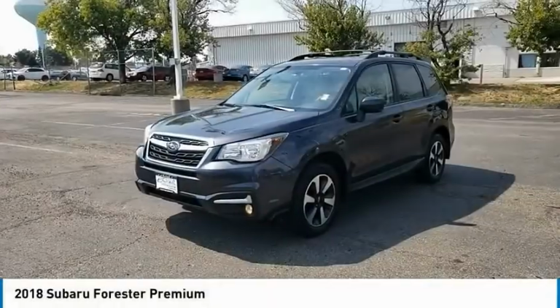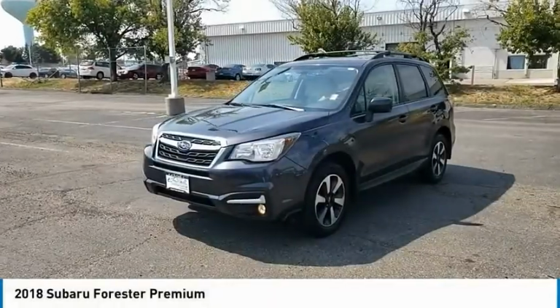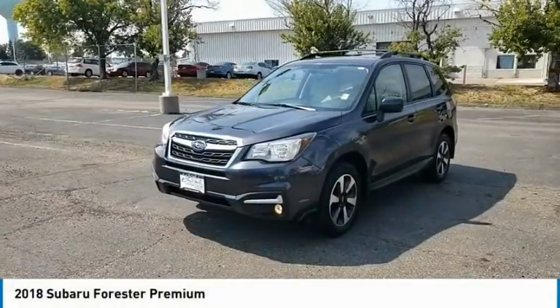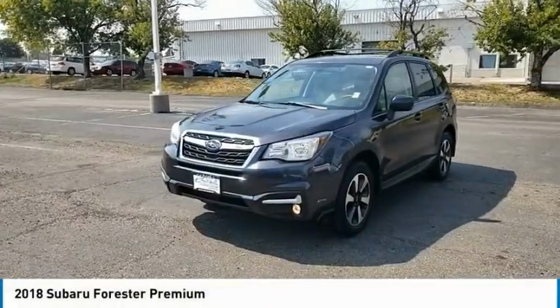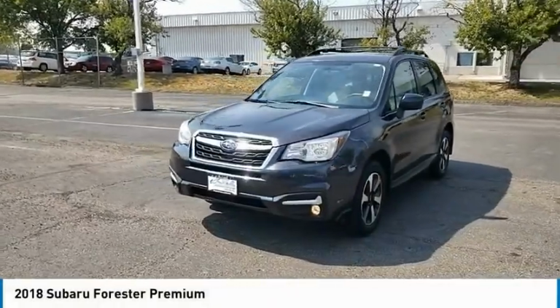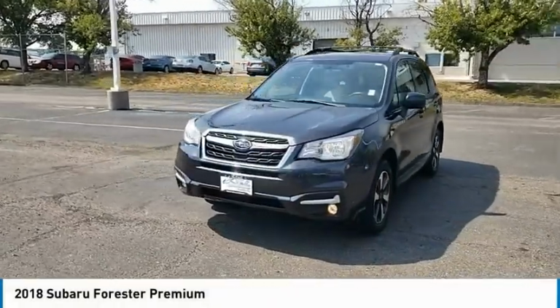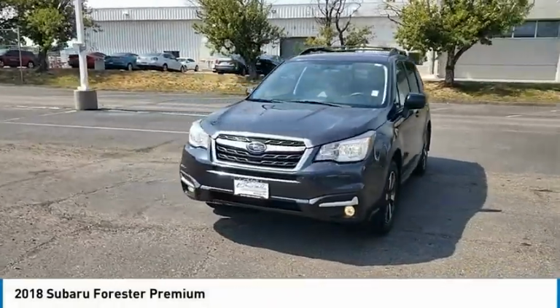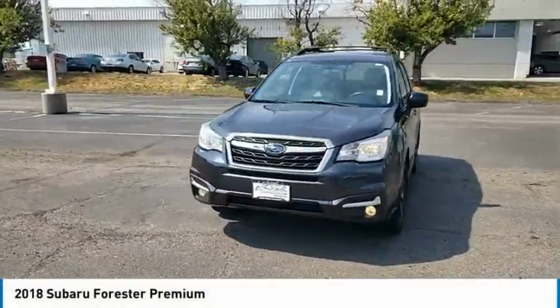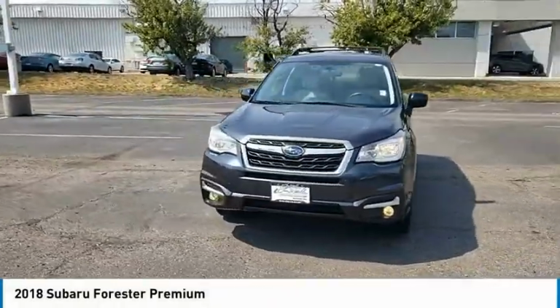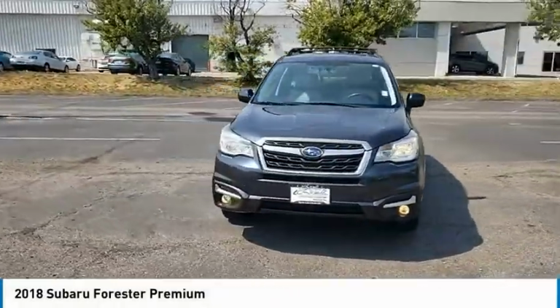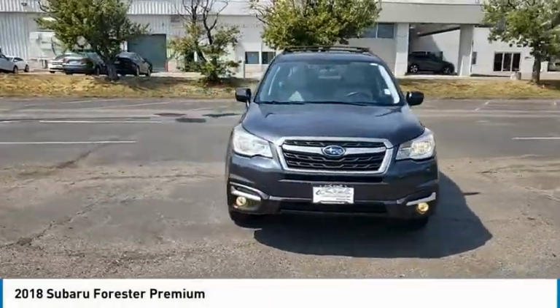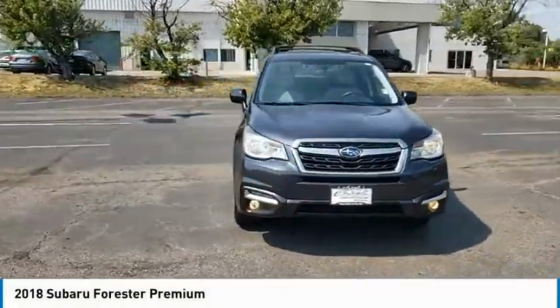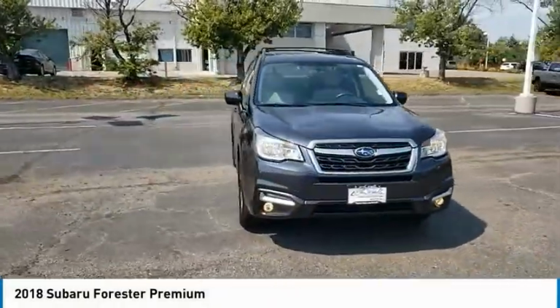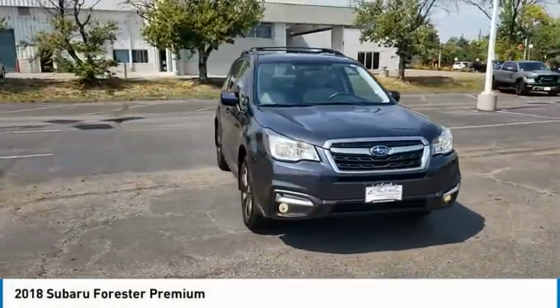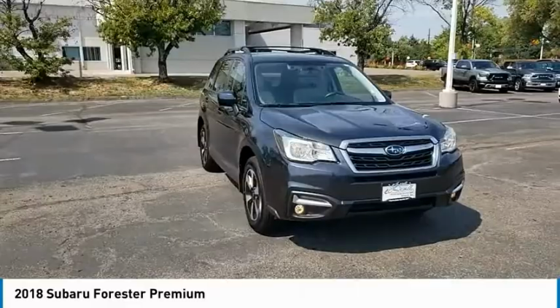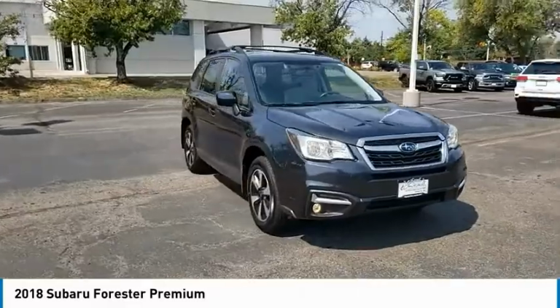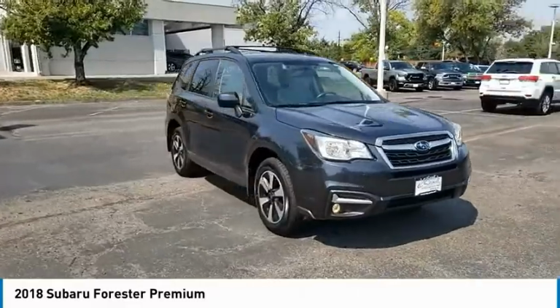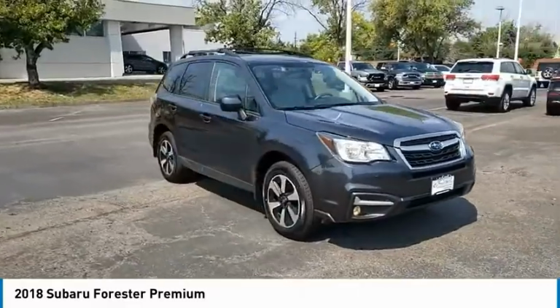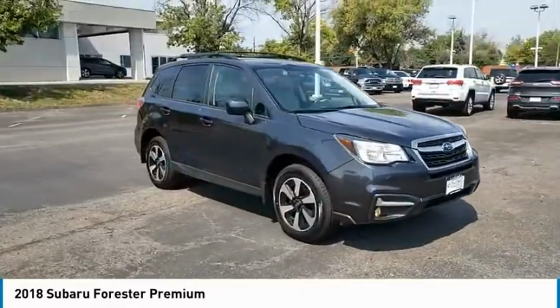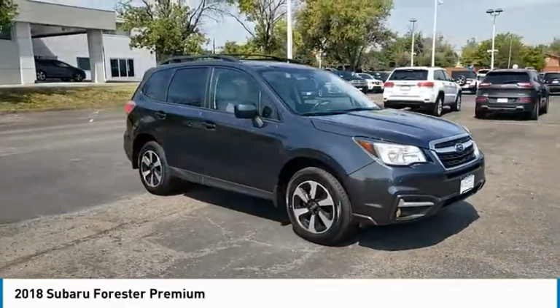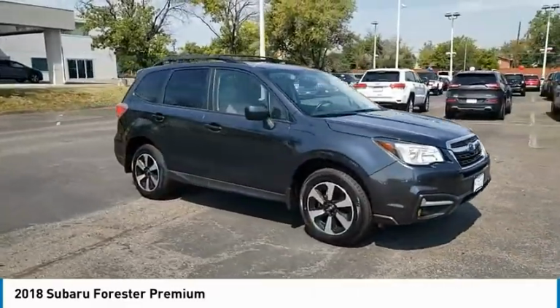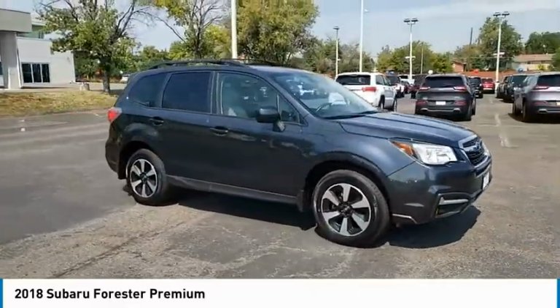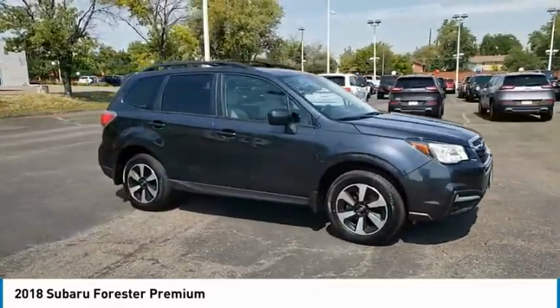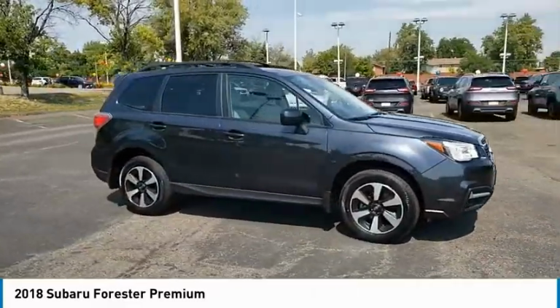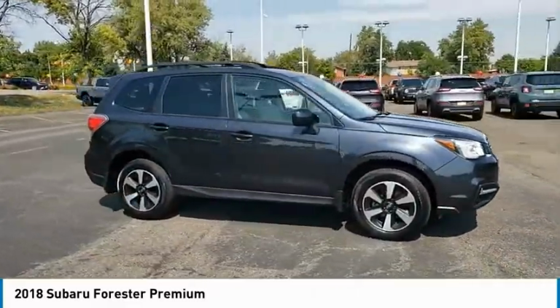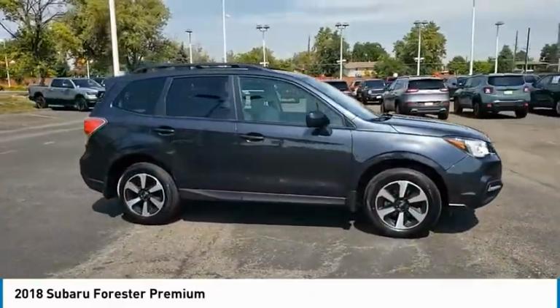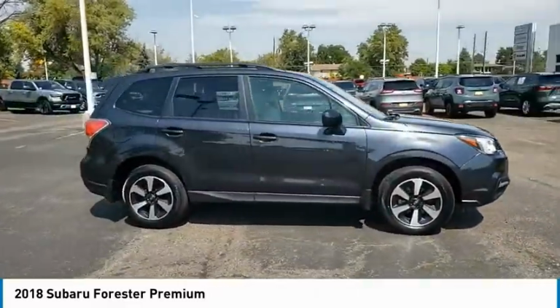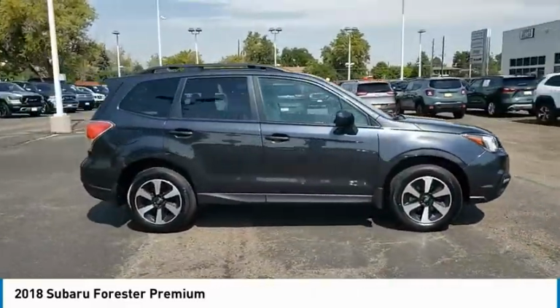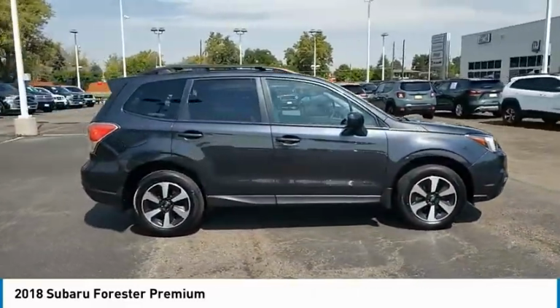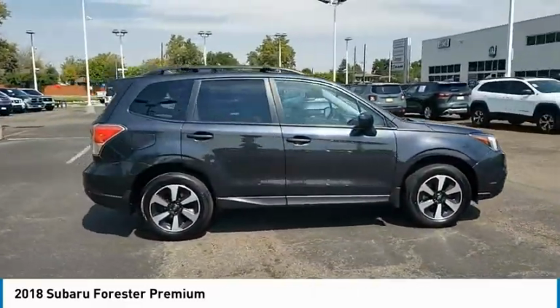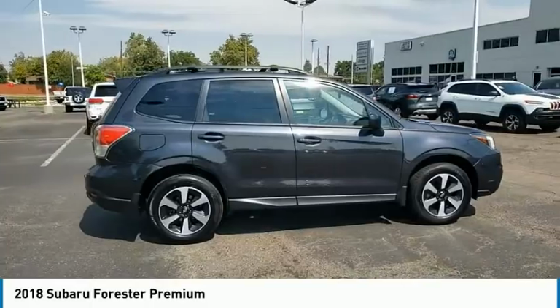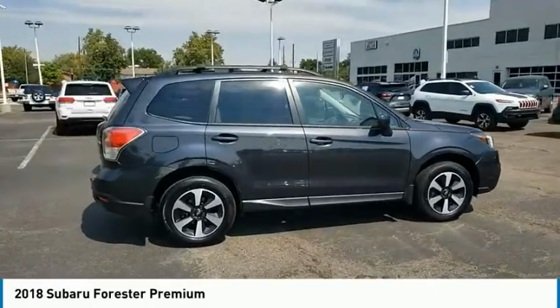Take a ride in the 2018 Forester. The Subaru Forester is a sensible, practical and affordable vehicle. It has an impressive, comfortable ride and handles well.